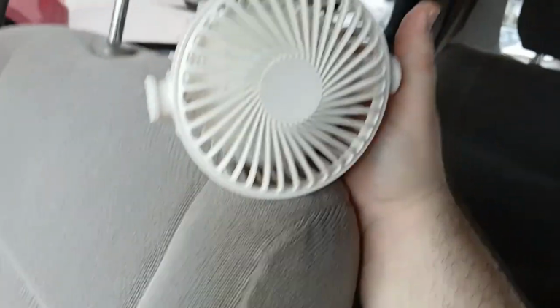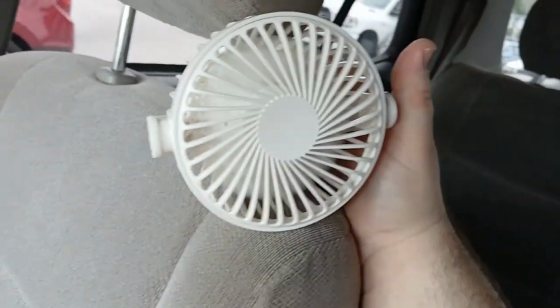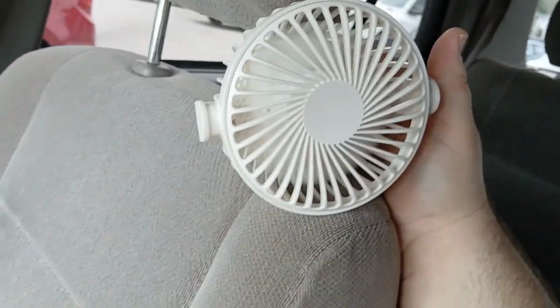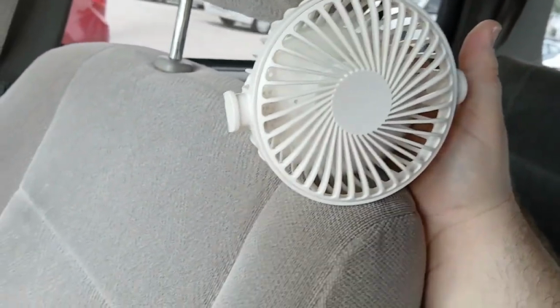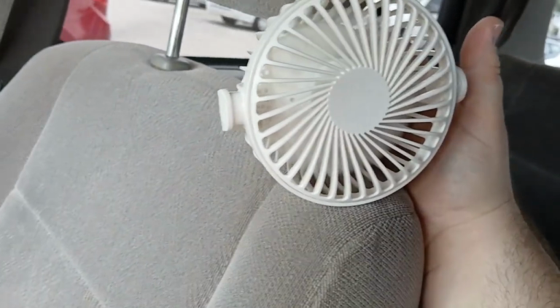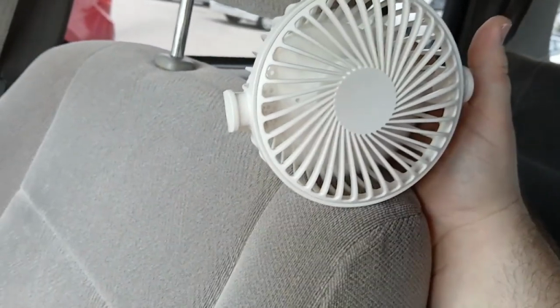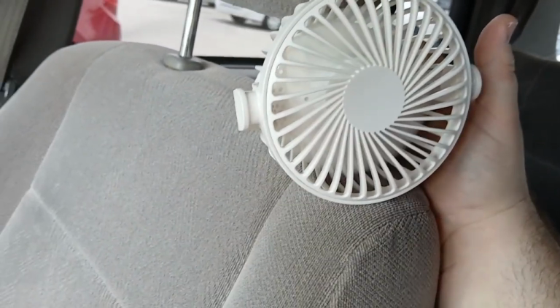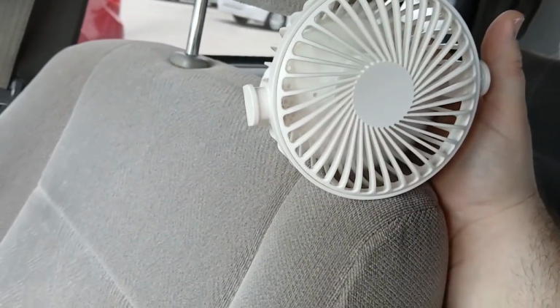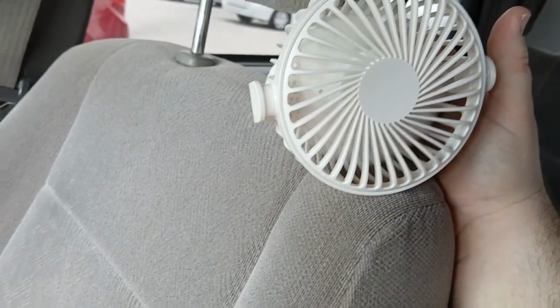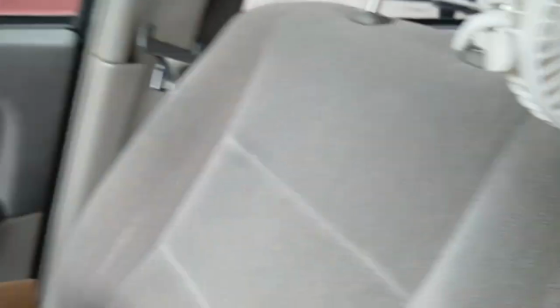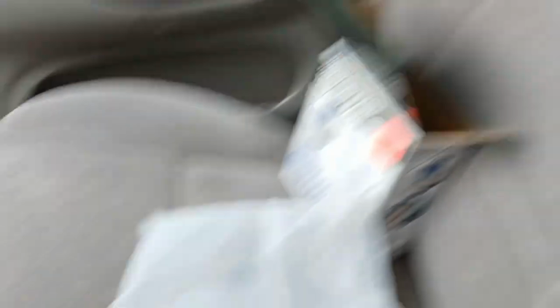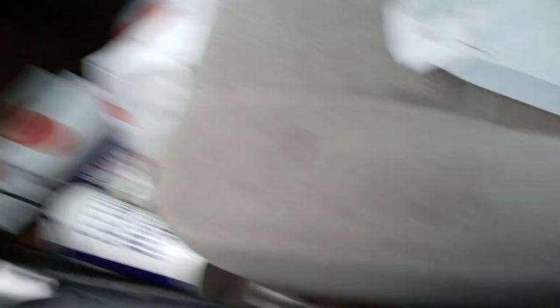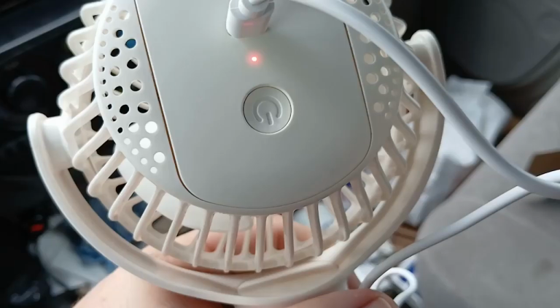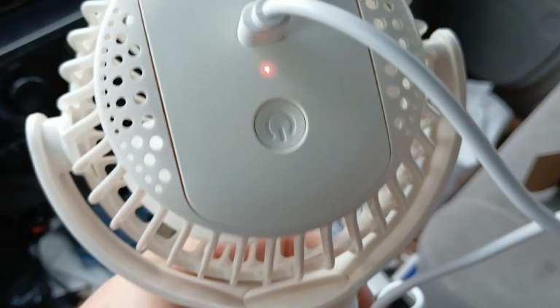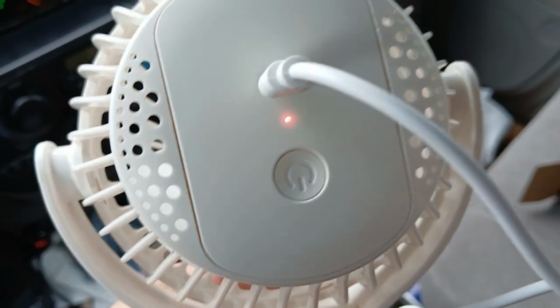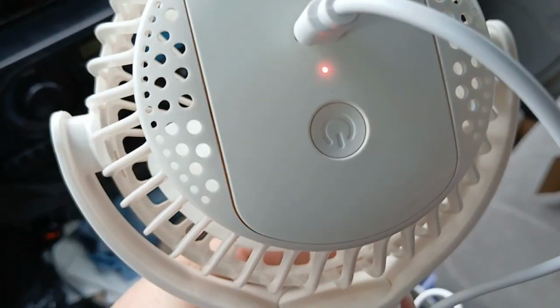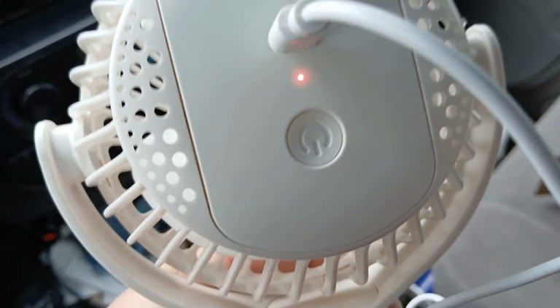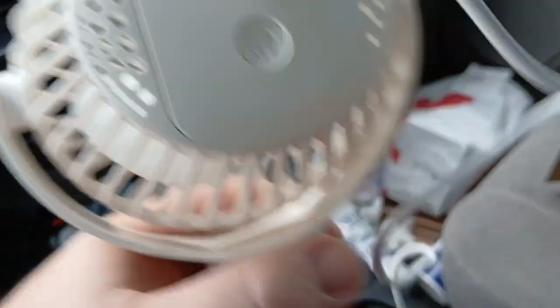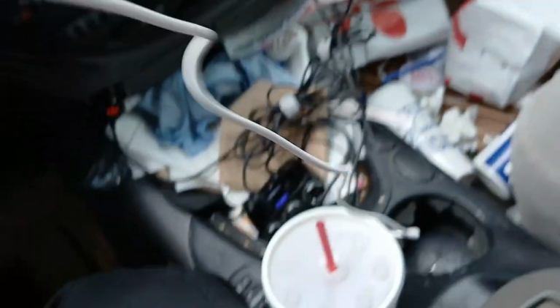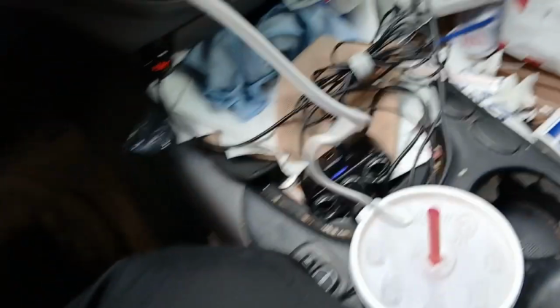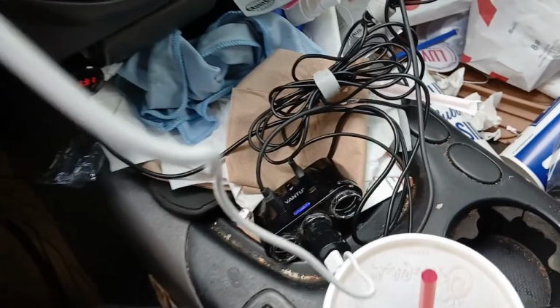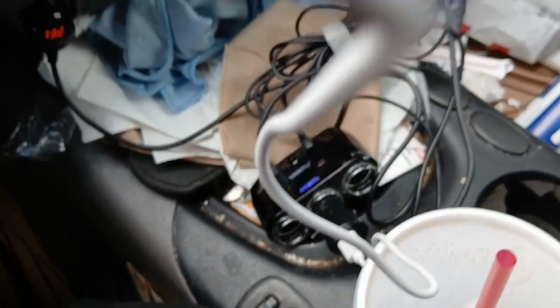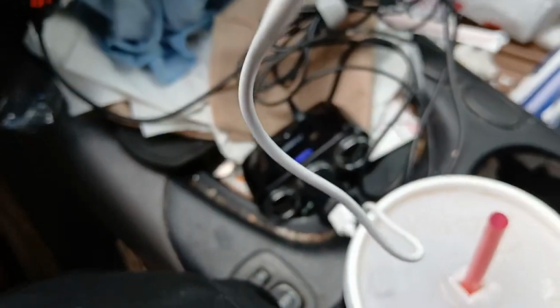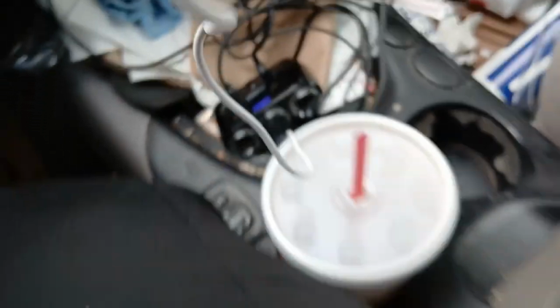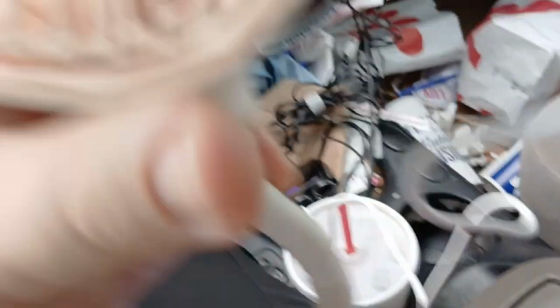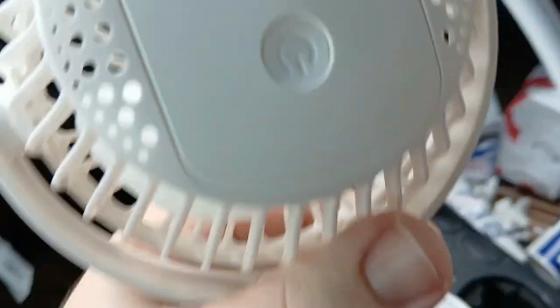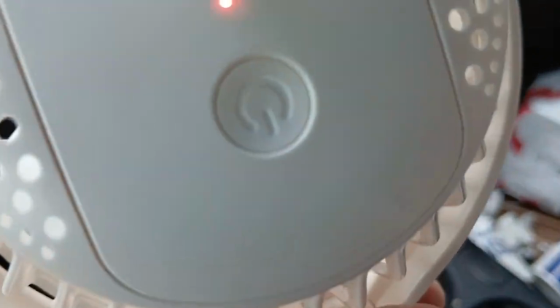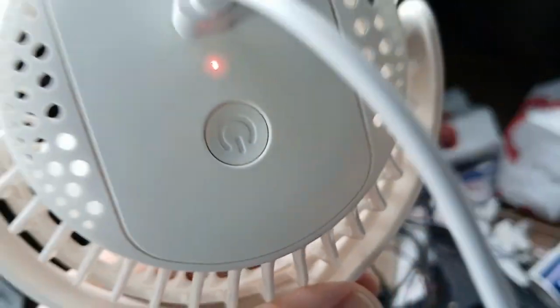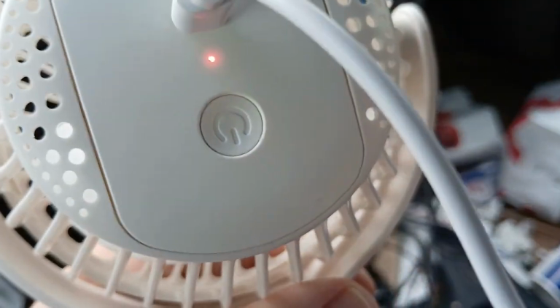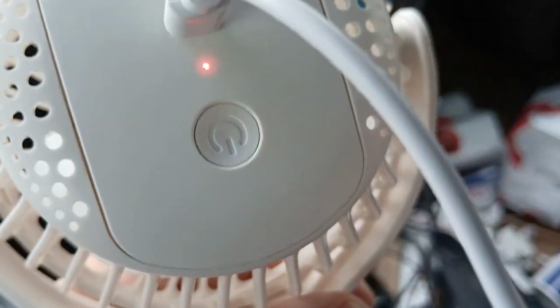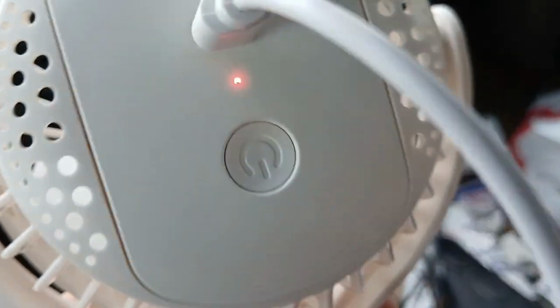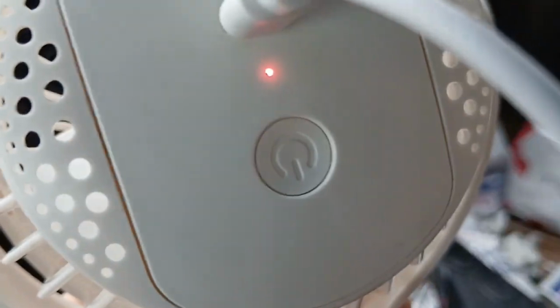Not bad at all. Not sure how big the battery is. I have it plugged in — it's a car charger there. The red light is on; it's charging.